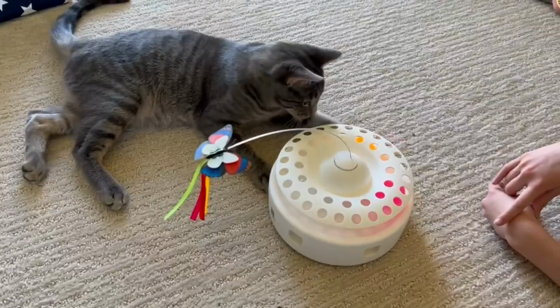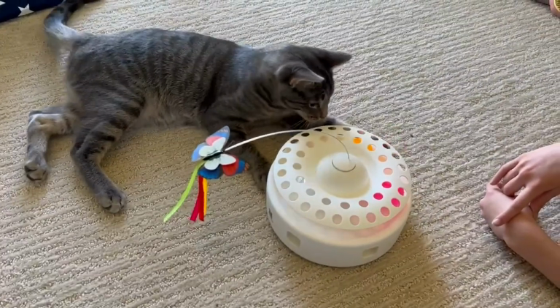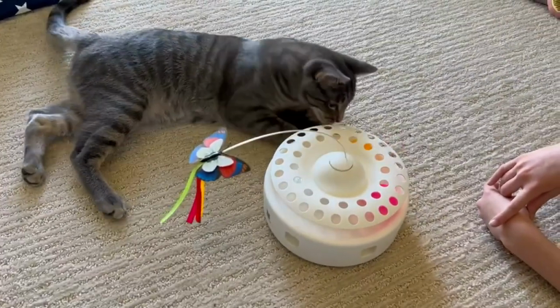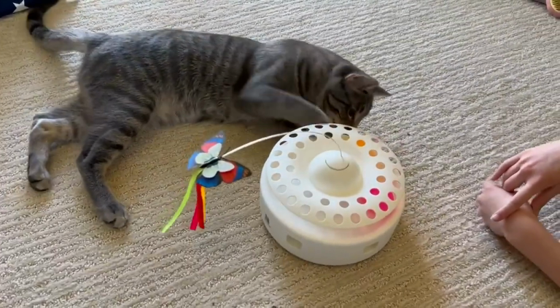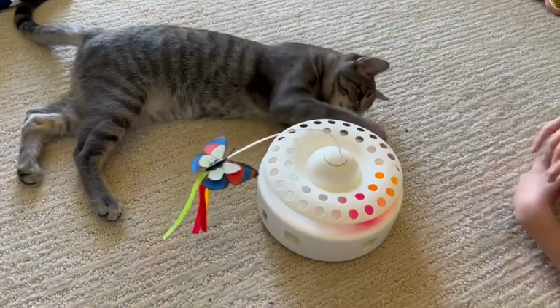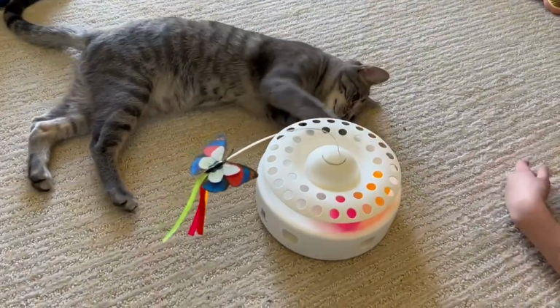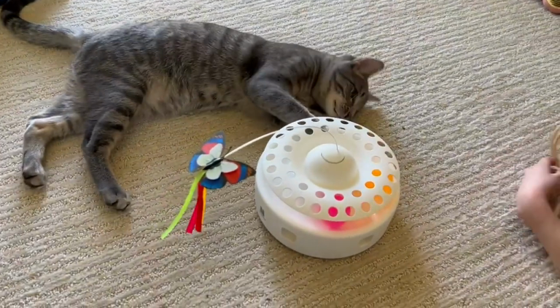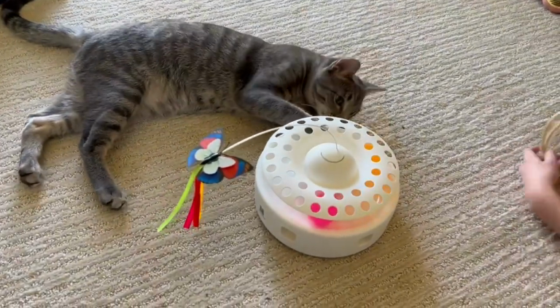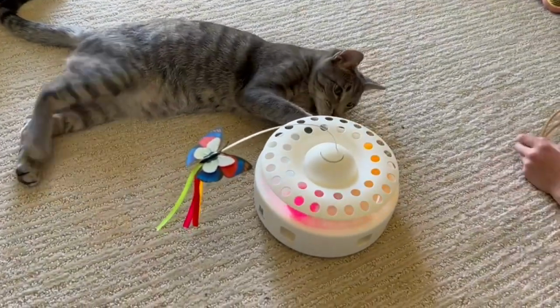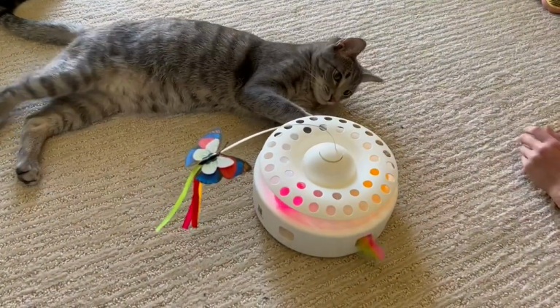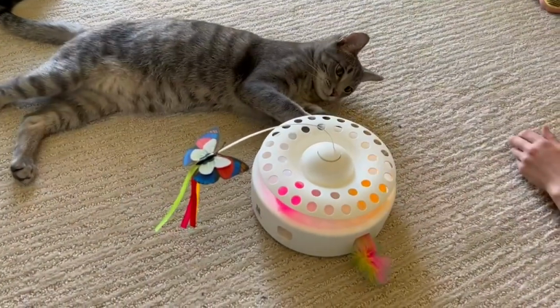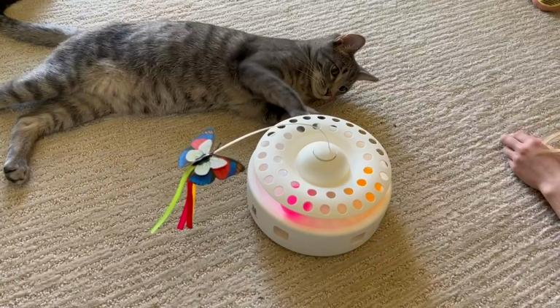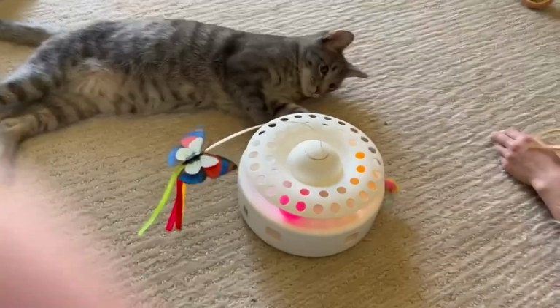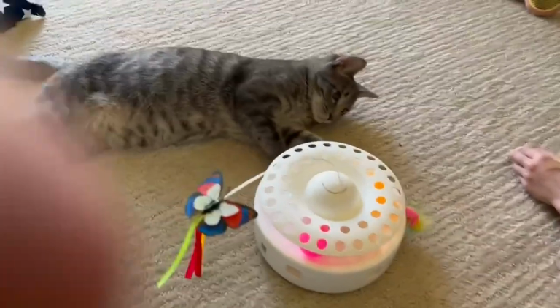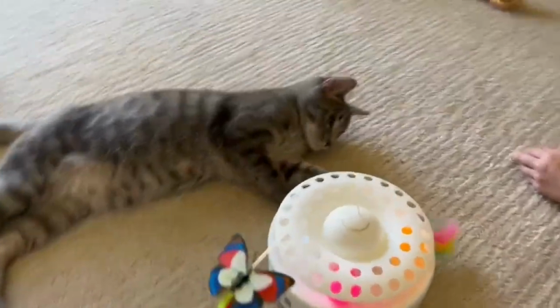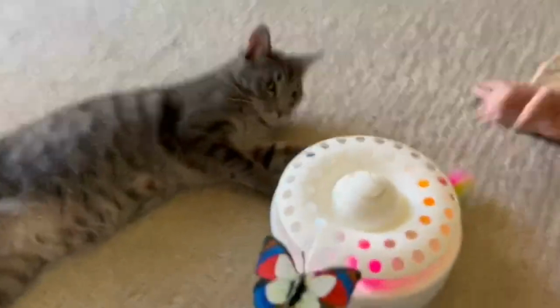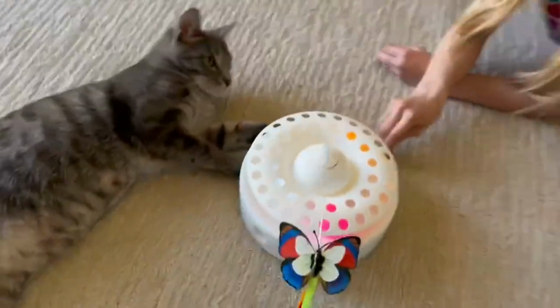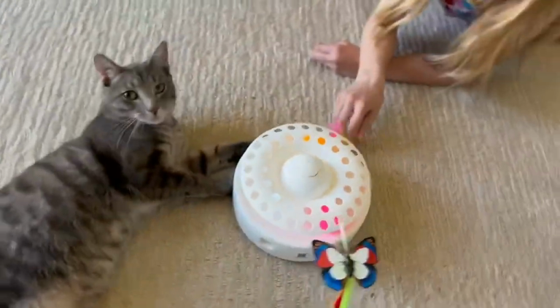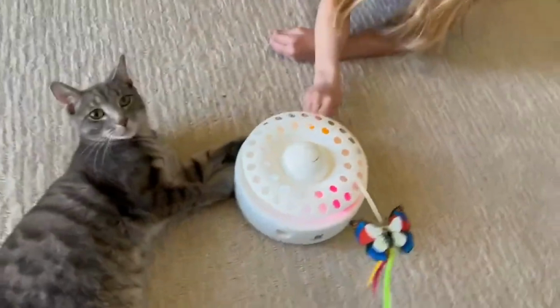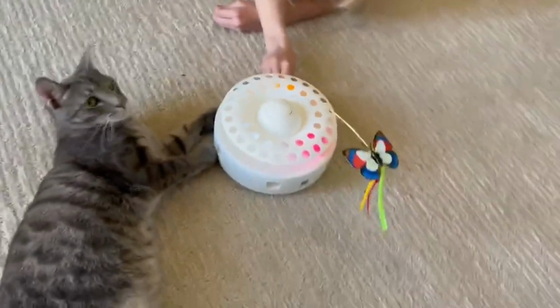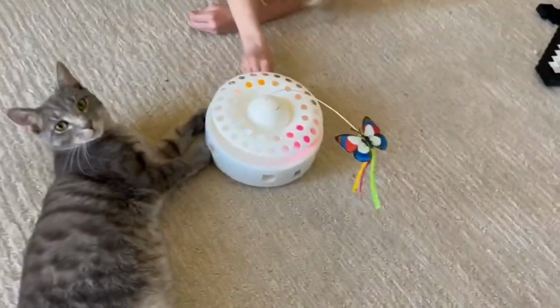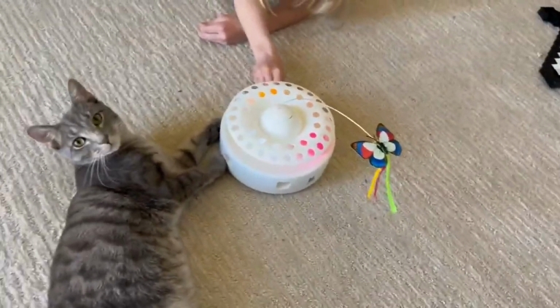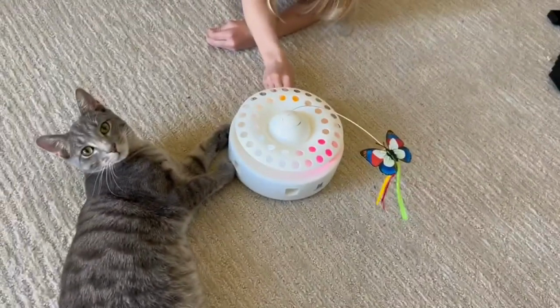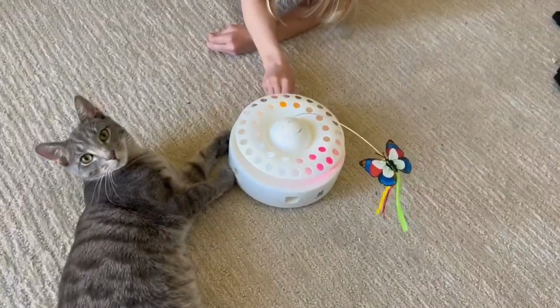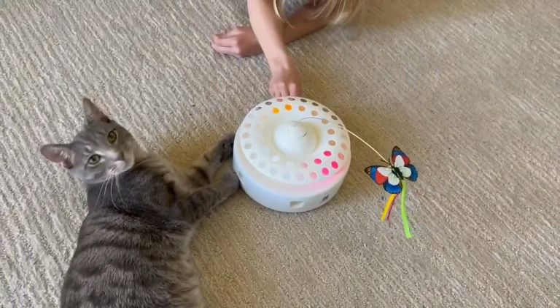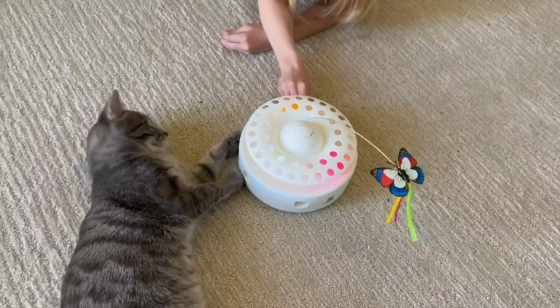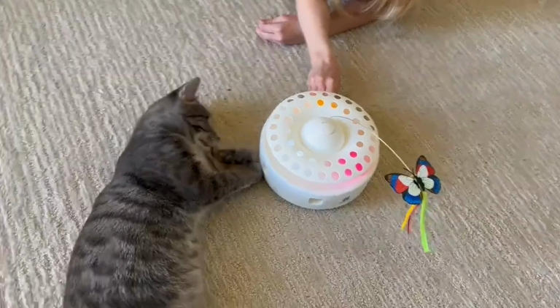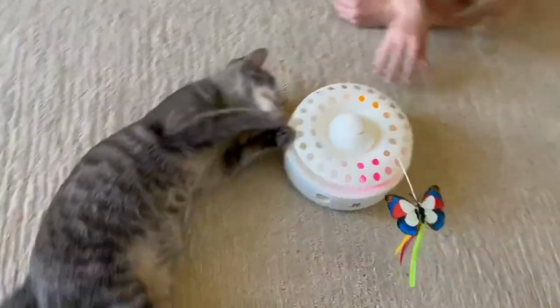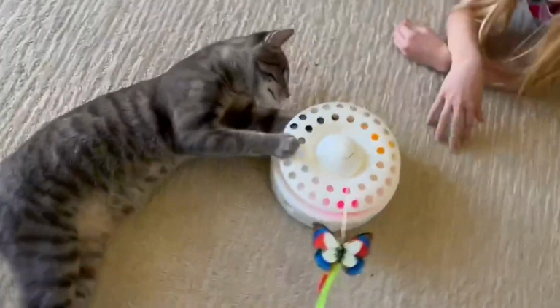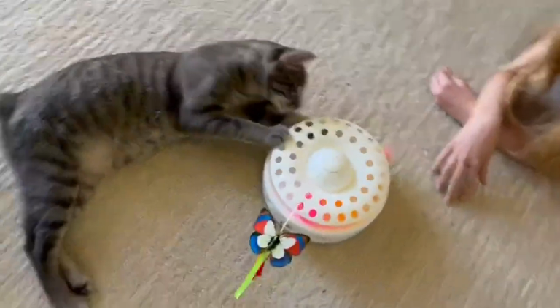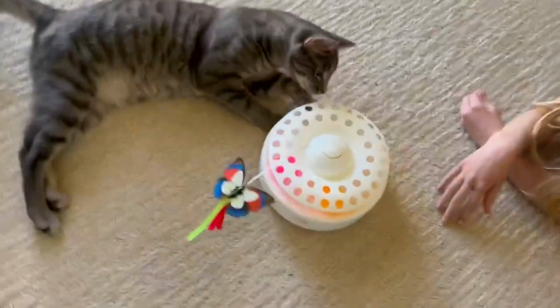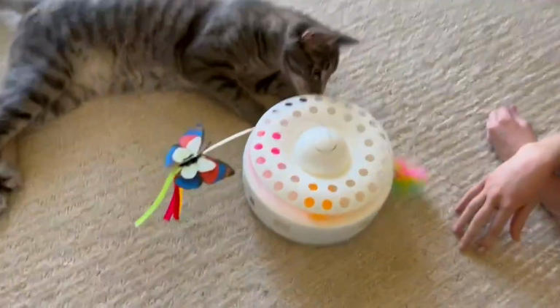Then we have these middle balls that are manual — the cats just slap around. You can have a little catnip ball in there as well. Then you have that little feather that apparently my kids and cats love to yank on.